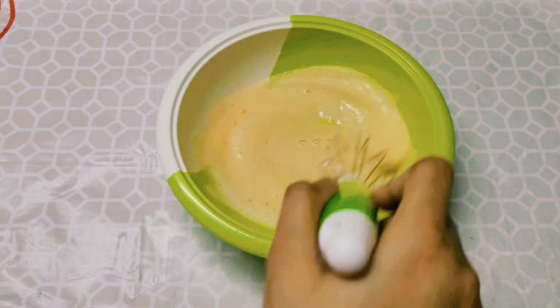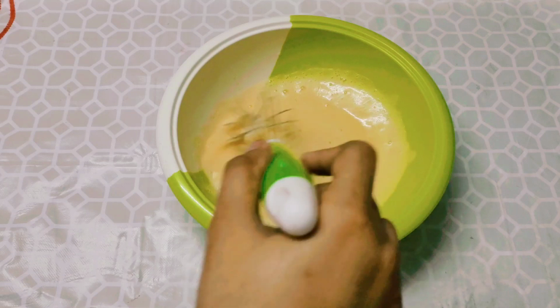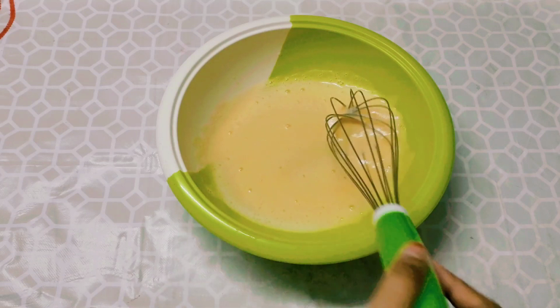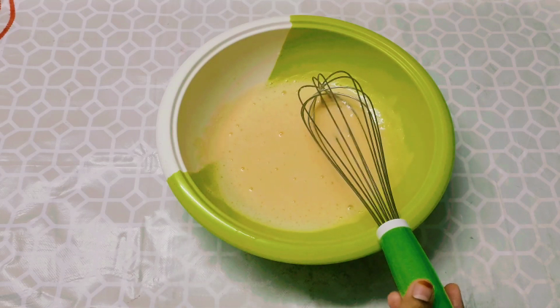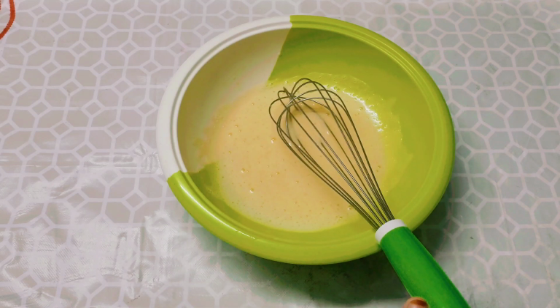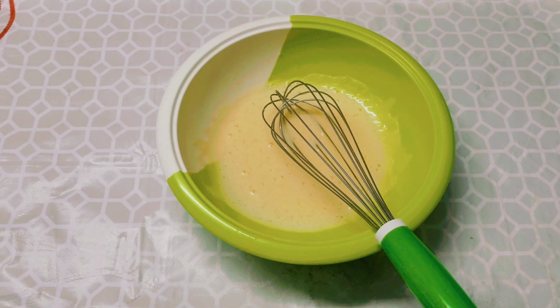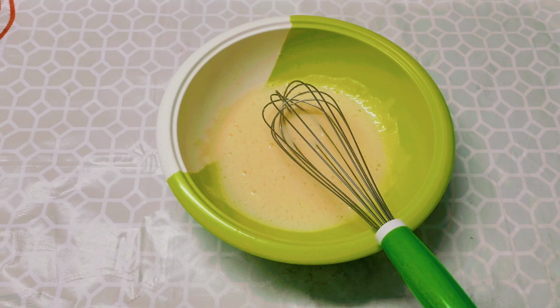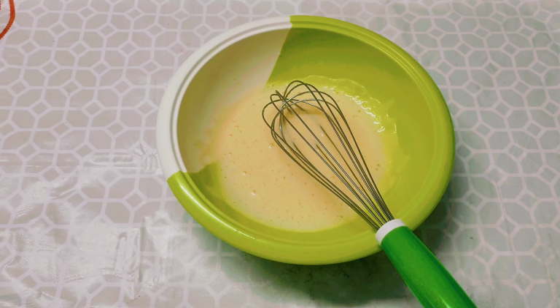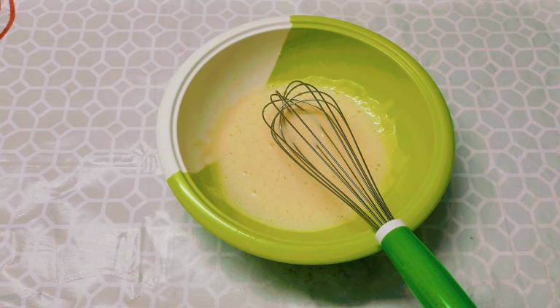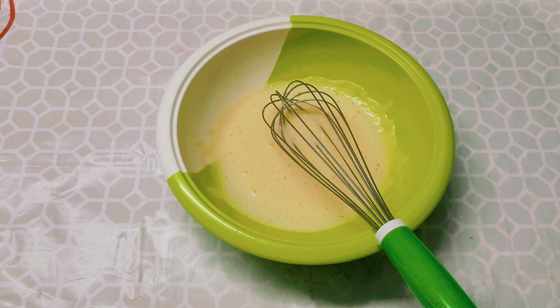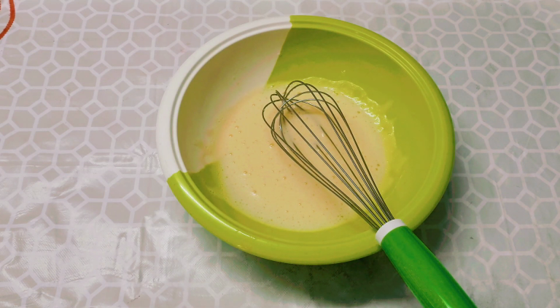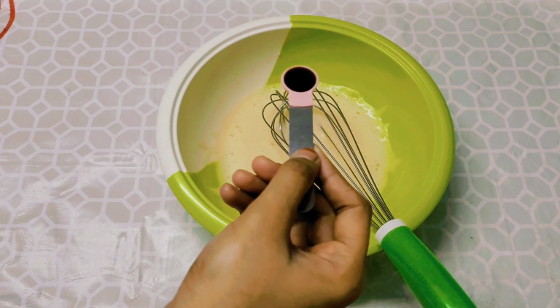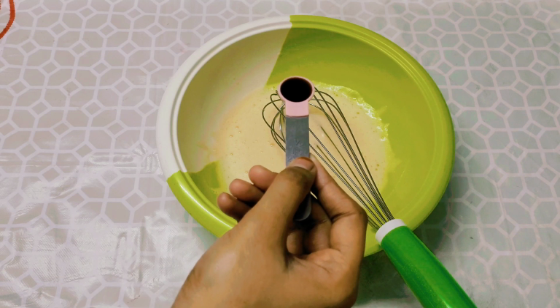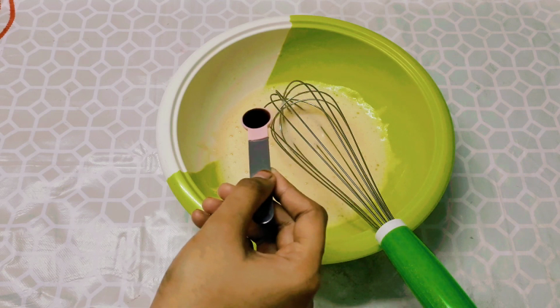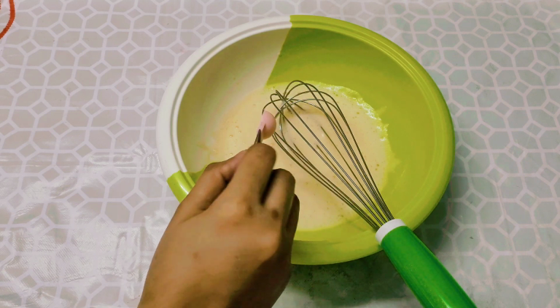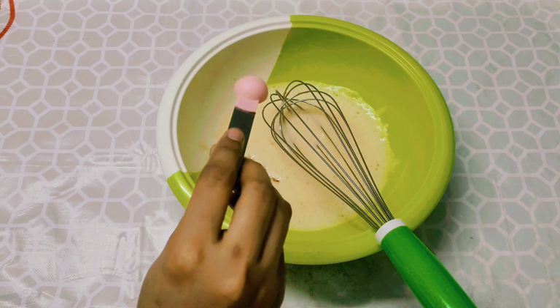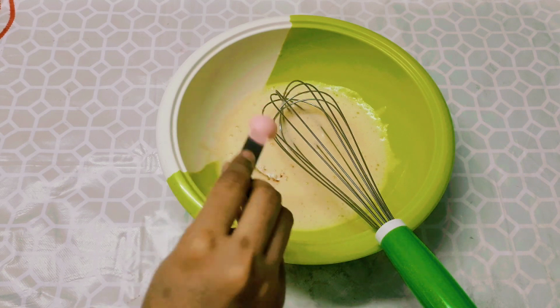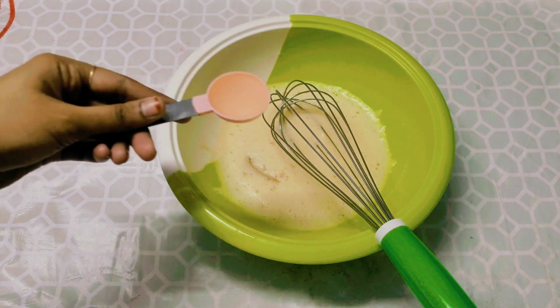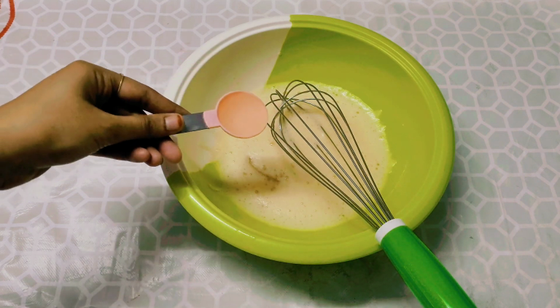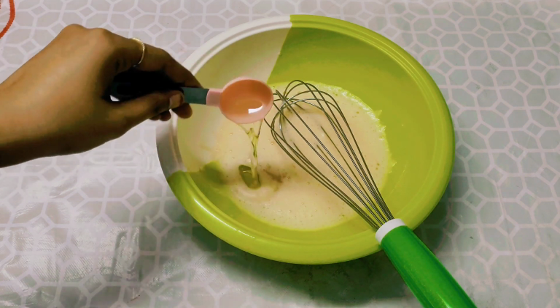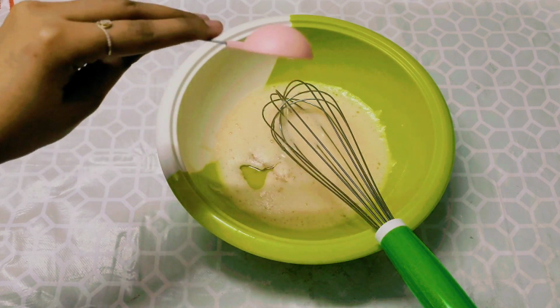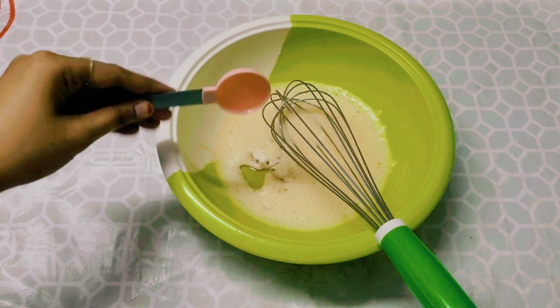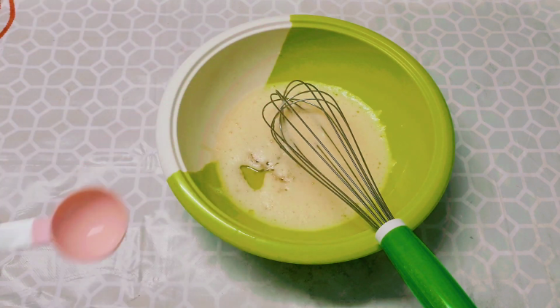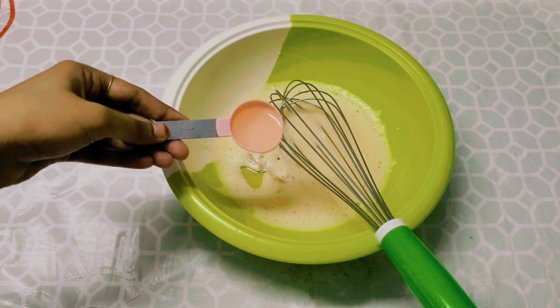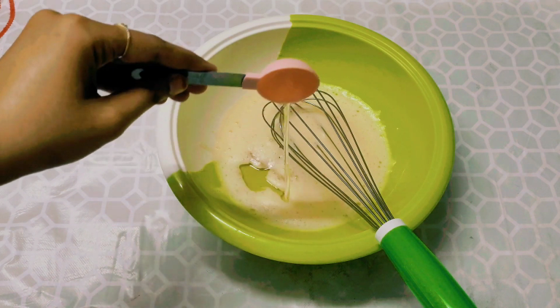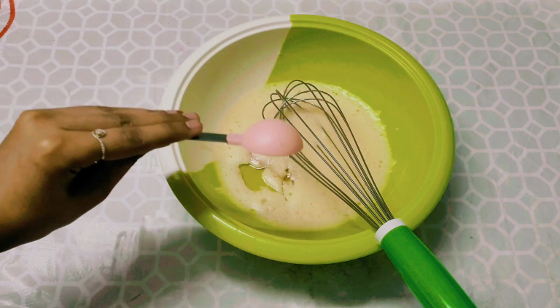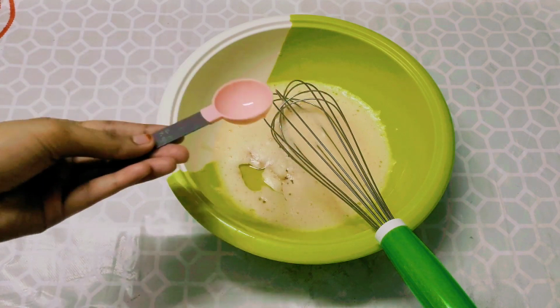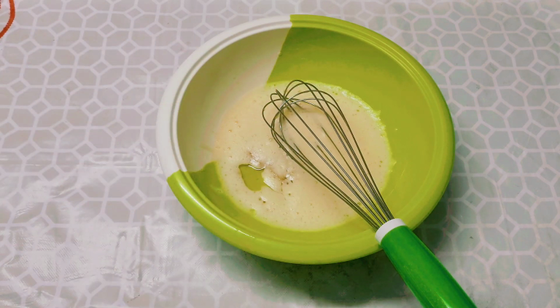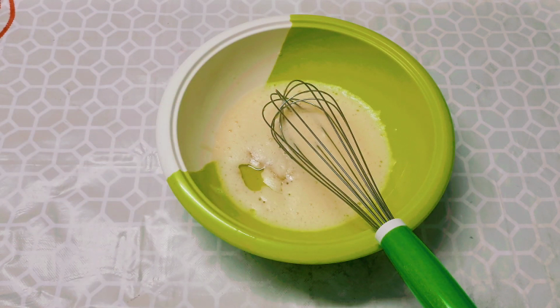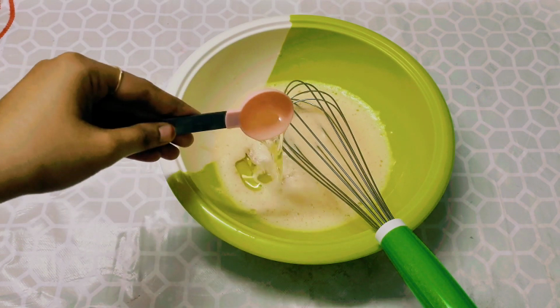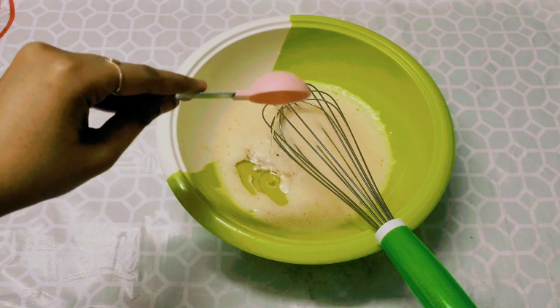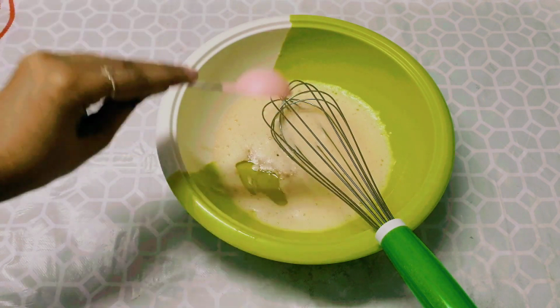Now I am going to add 1 teaspoon vanilla essence. Now add 3 tbsp sunflower oil. Add 3 tbsp curd.